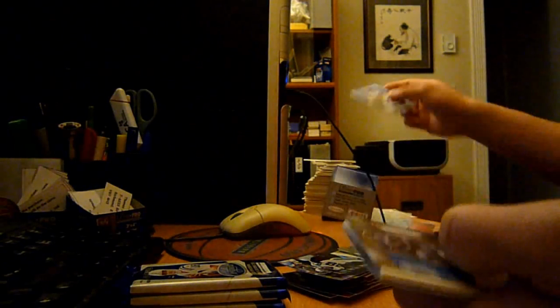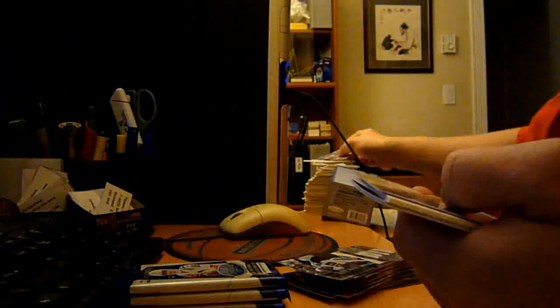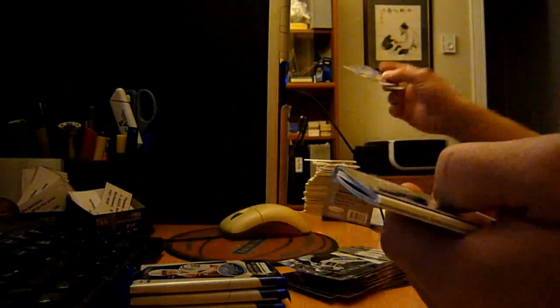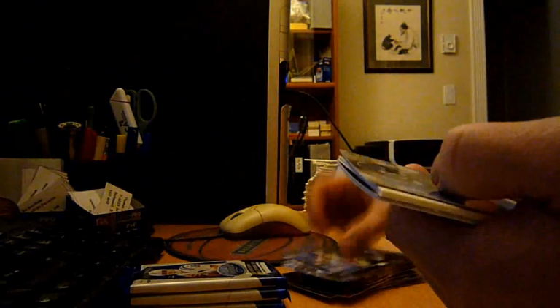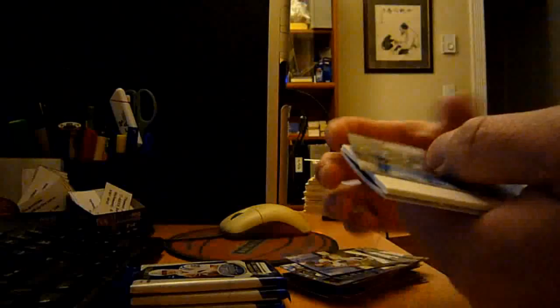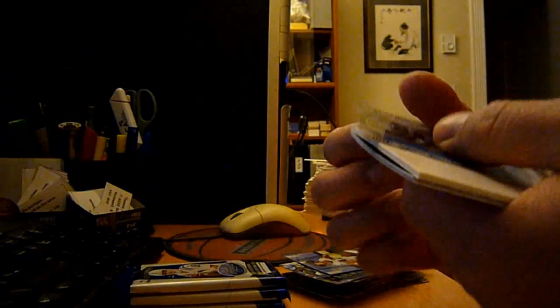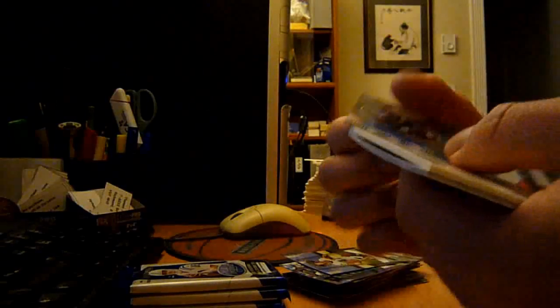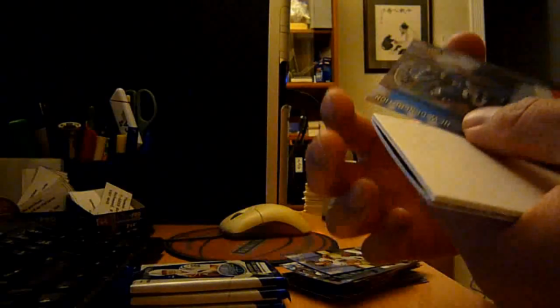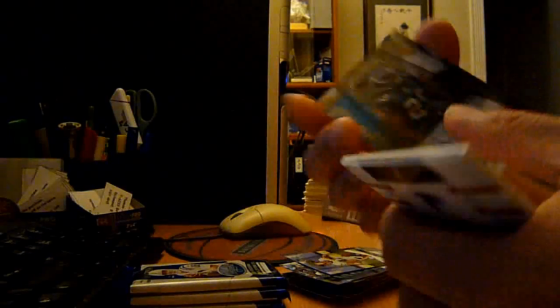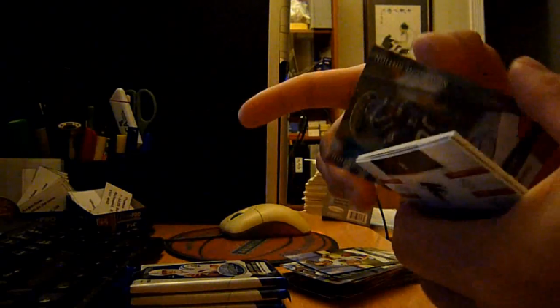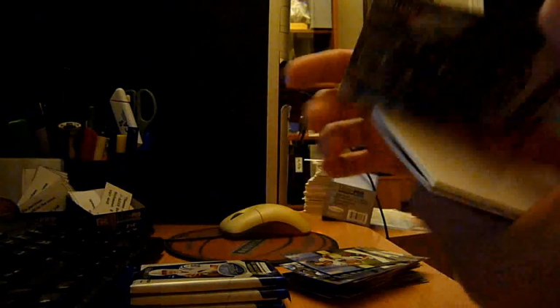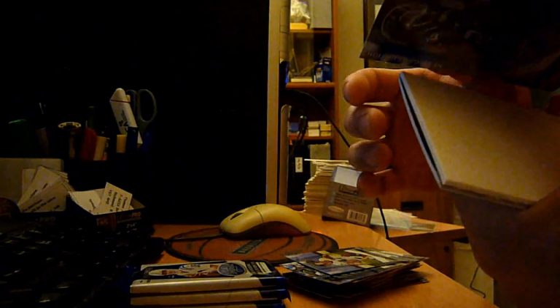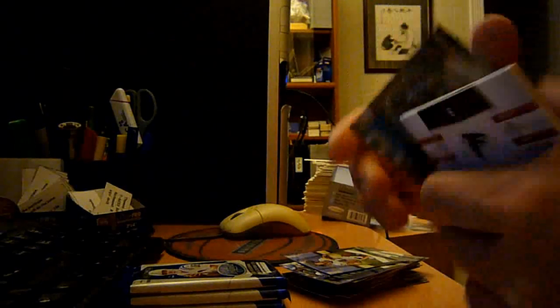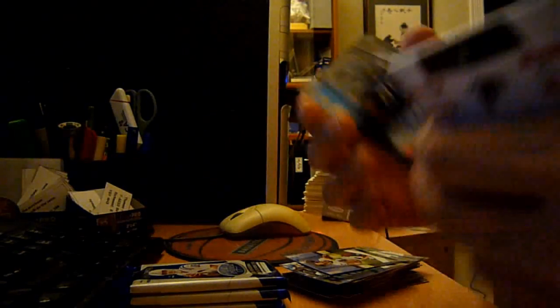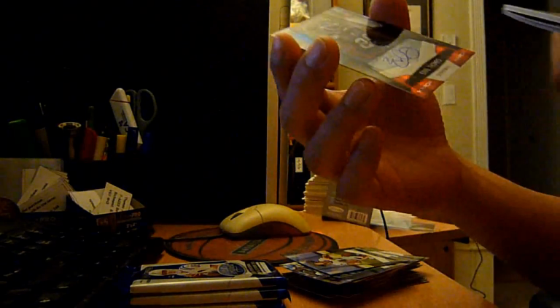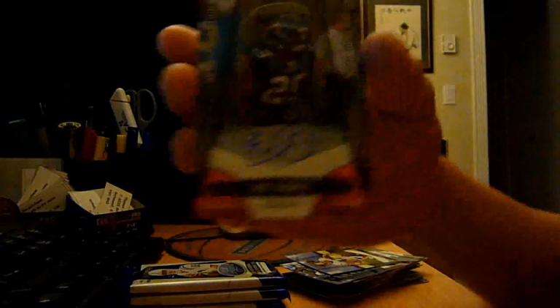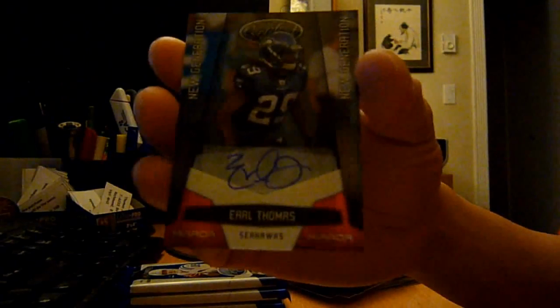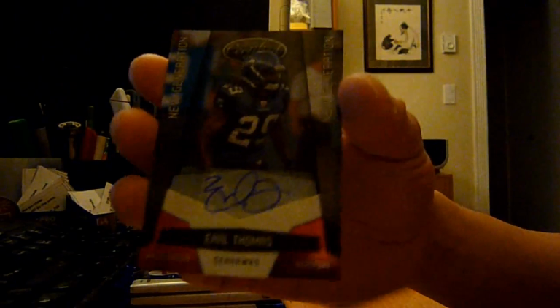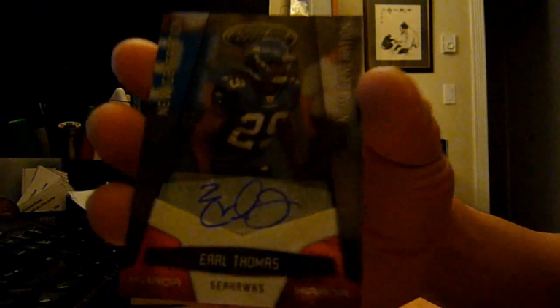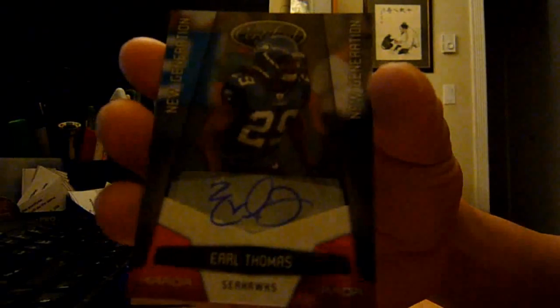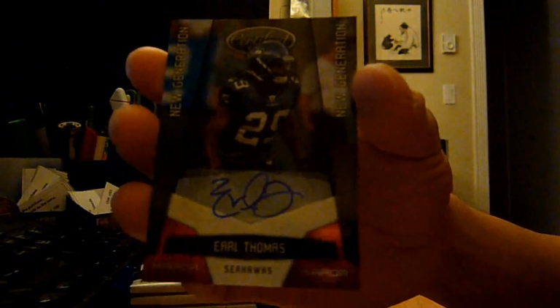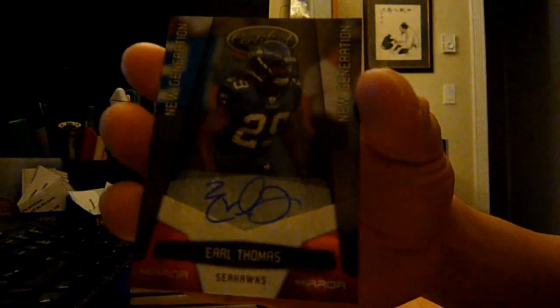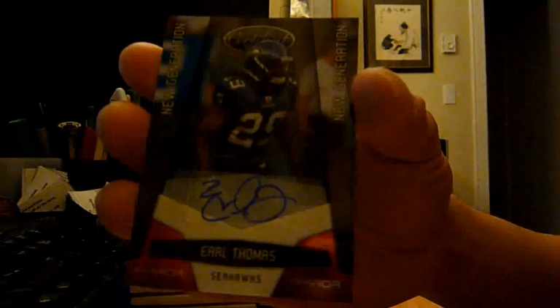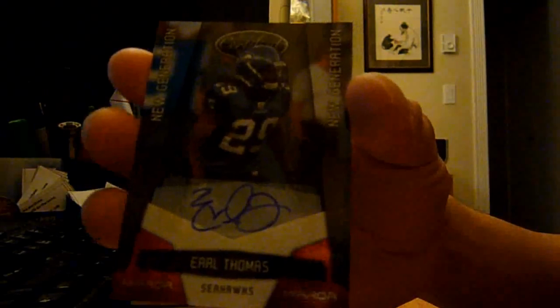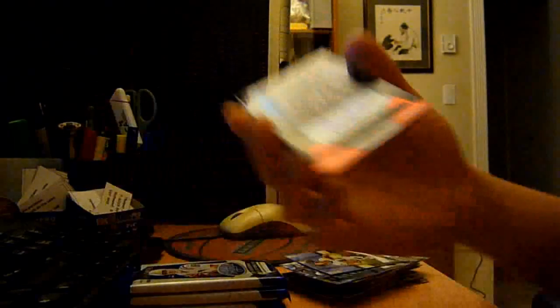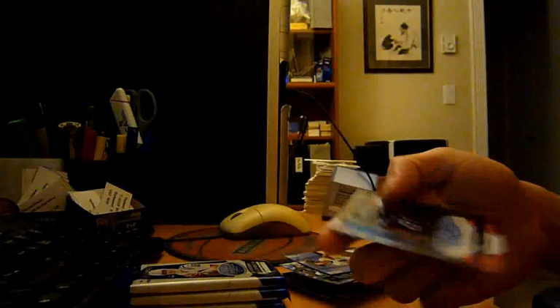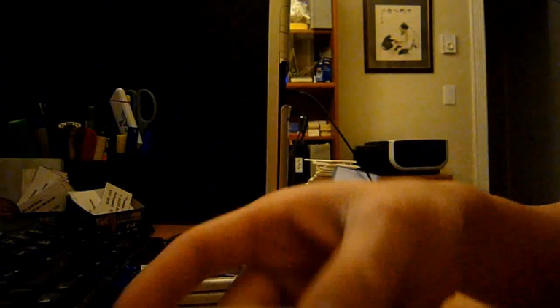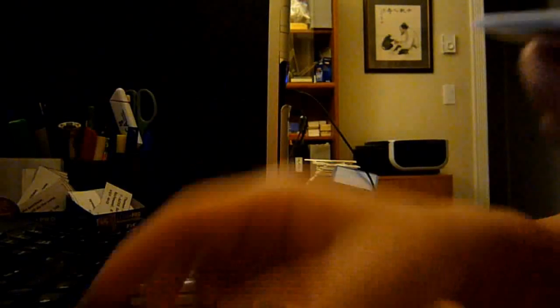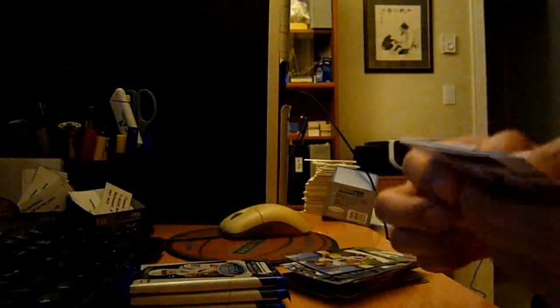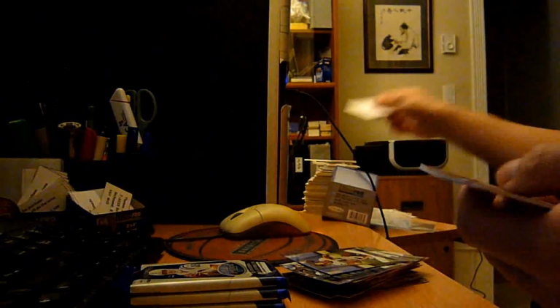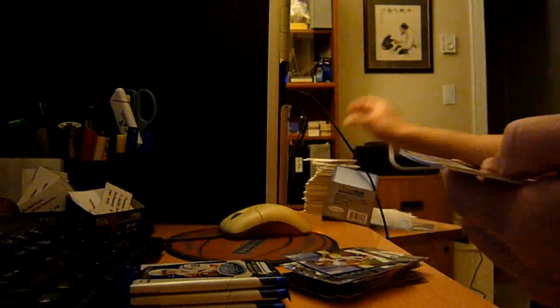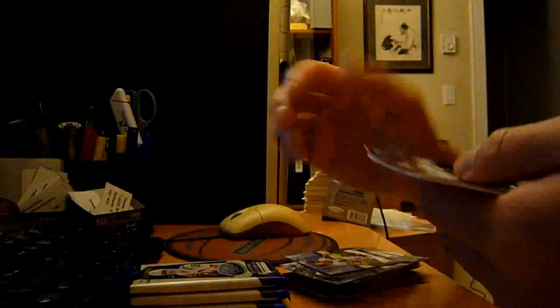We got an Earl Thomas — not bad — New Generations mirror red auto out of 250. Rookie auto right there. That's four hits so far.